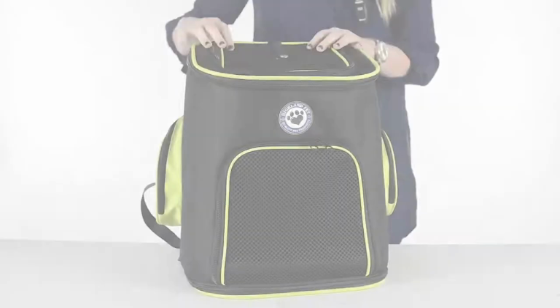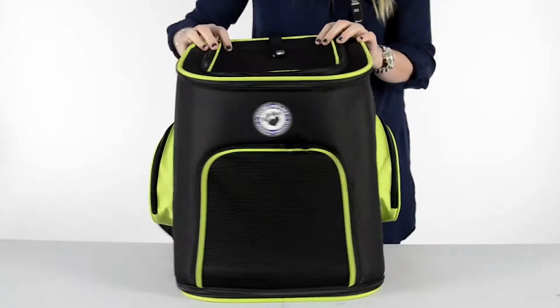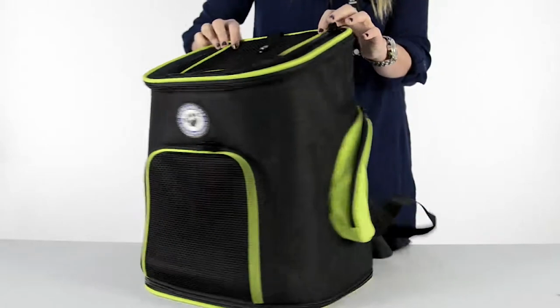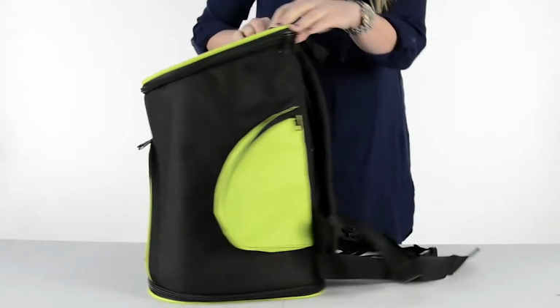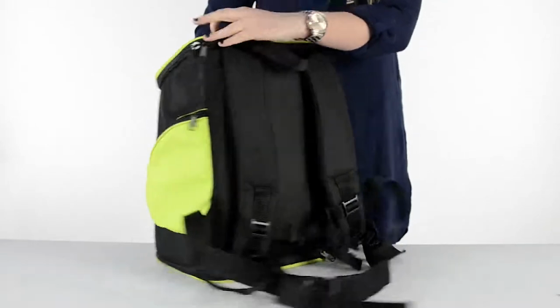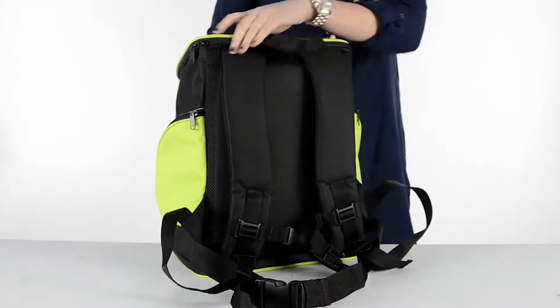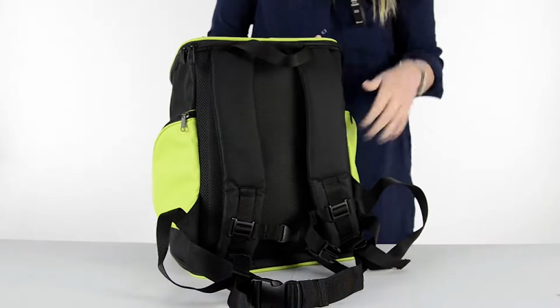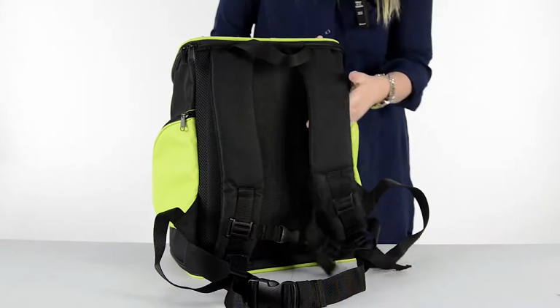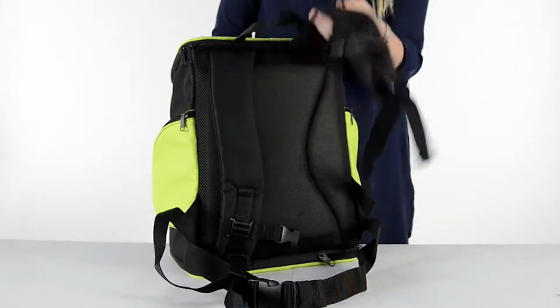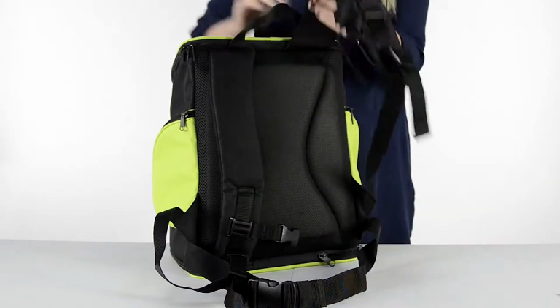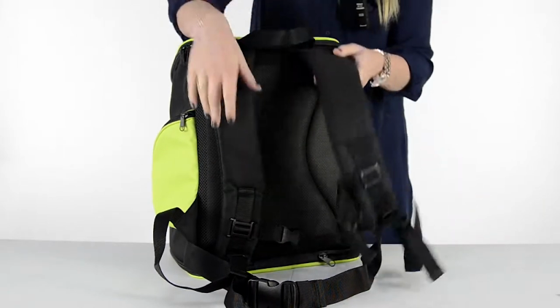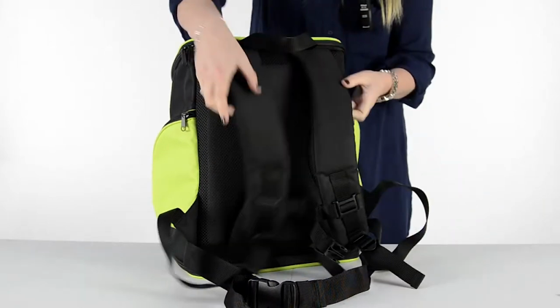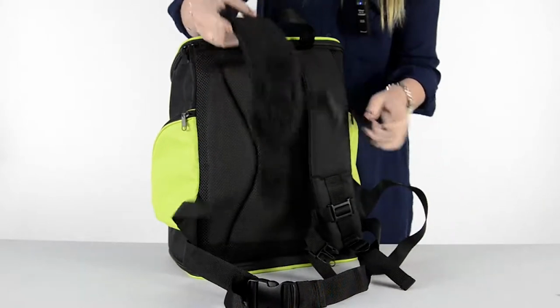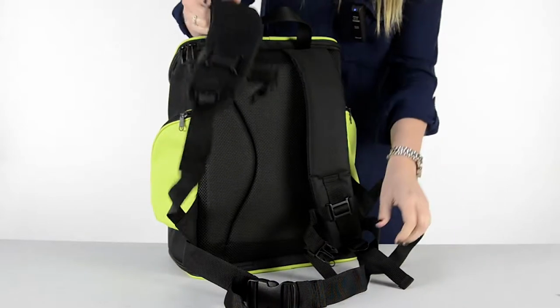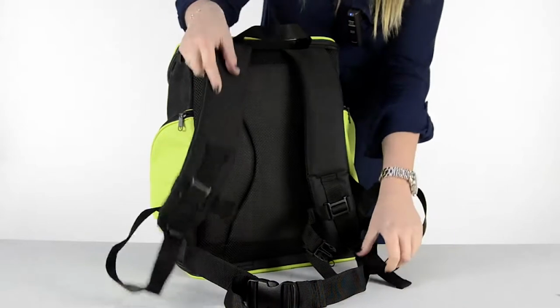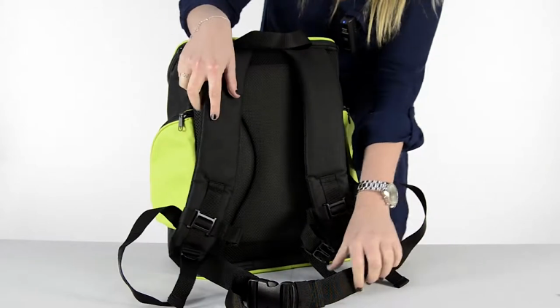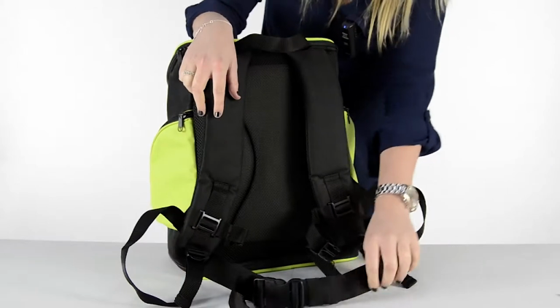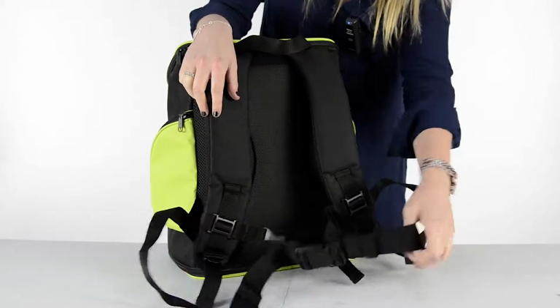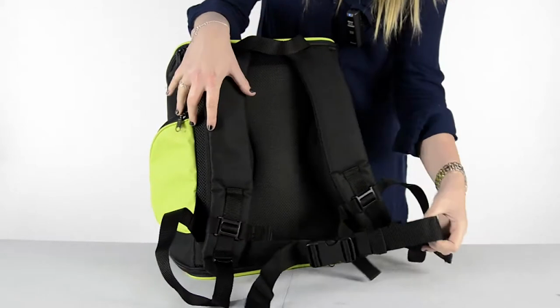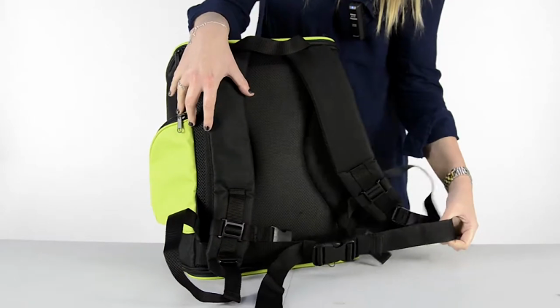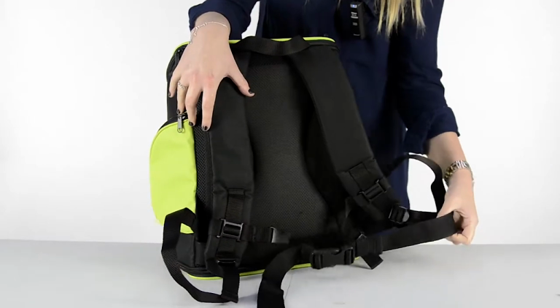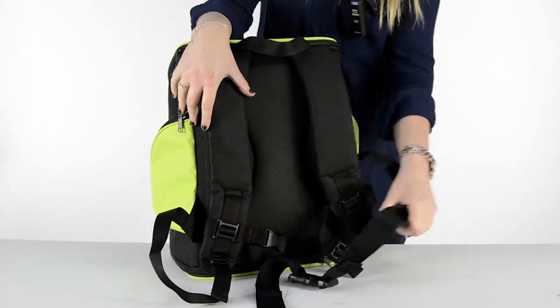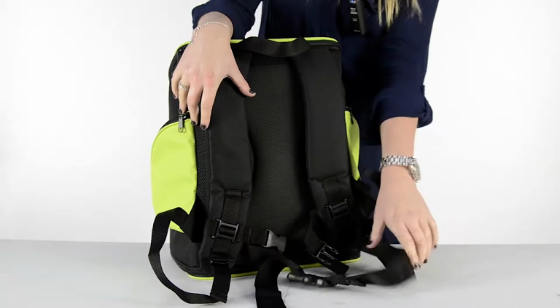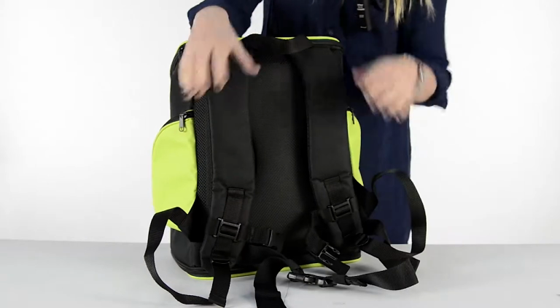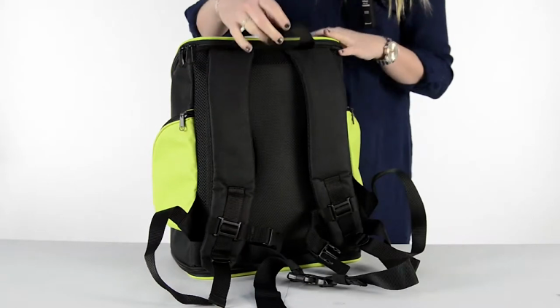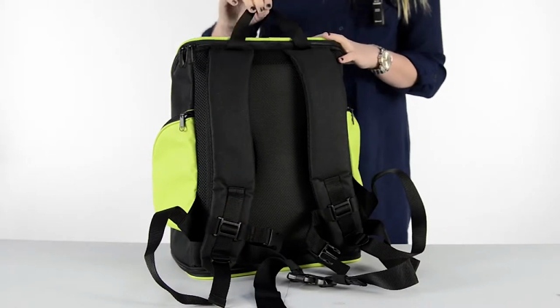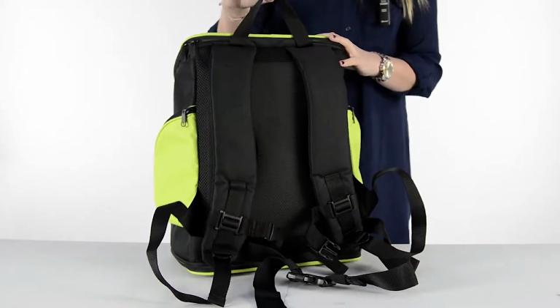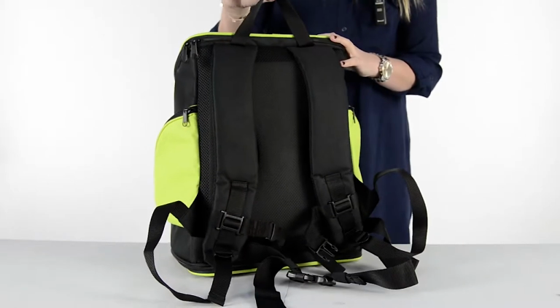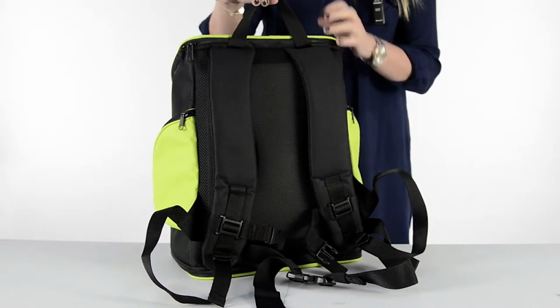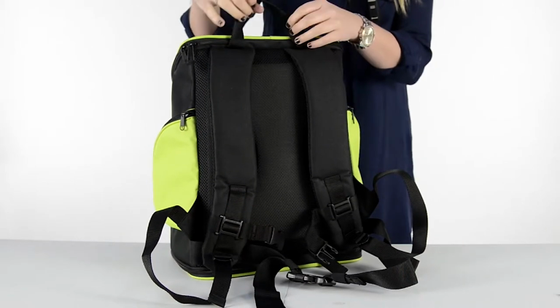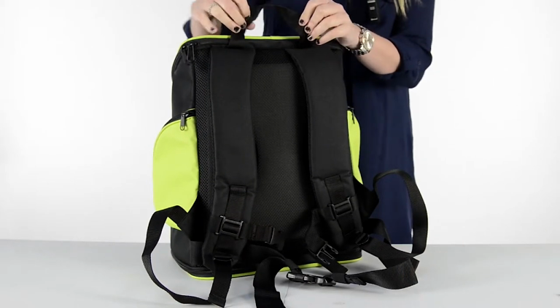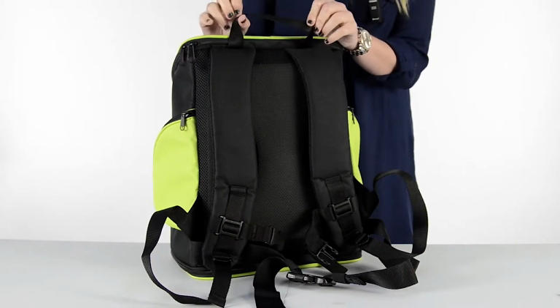For the owner, it features adjustable padded shoulder straps and also a waist strap to help even the load on the shoulders. There's also a carry handle featured on the top of the carrier.